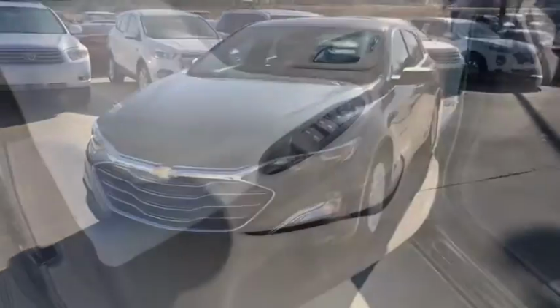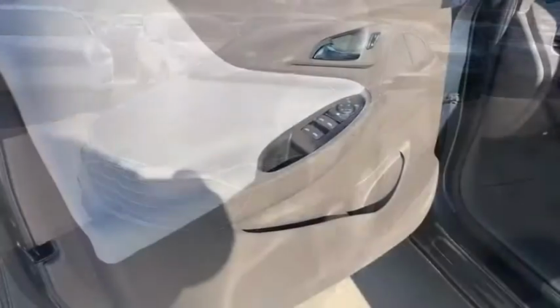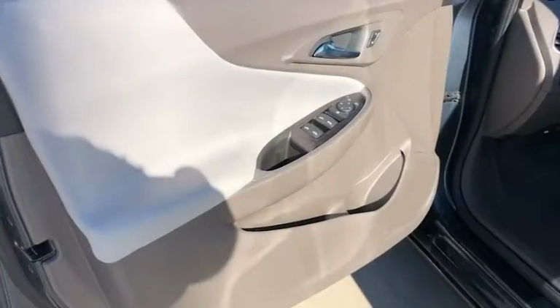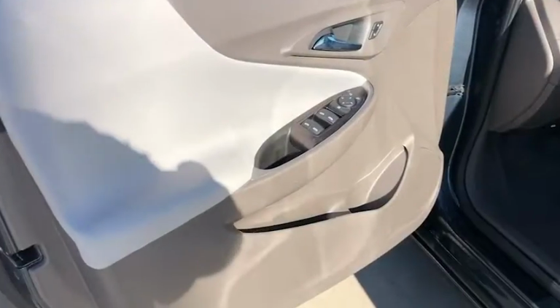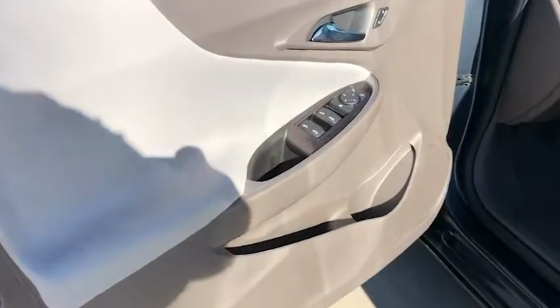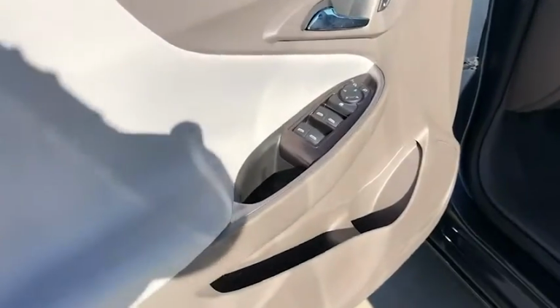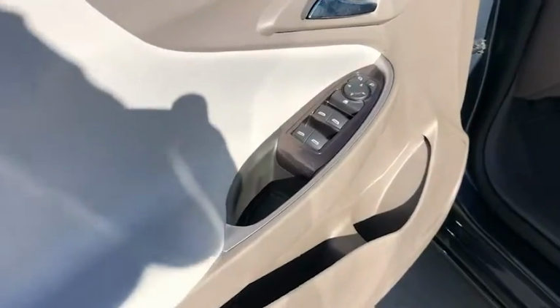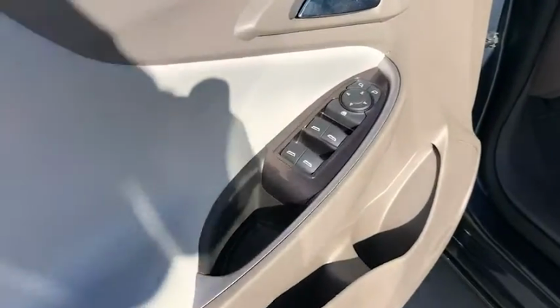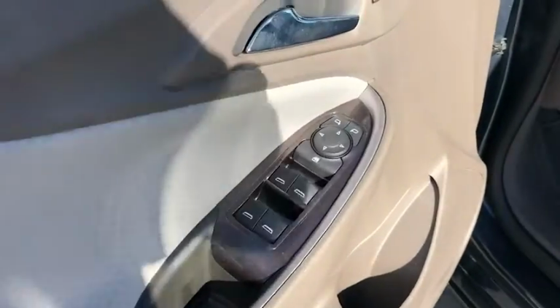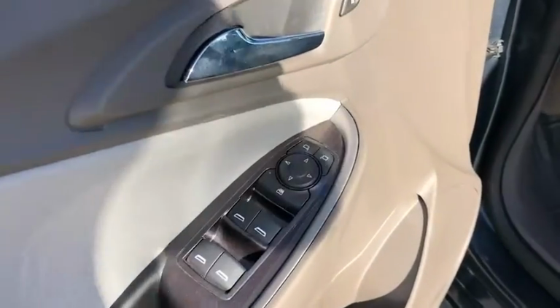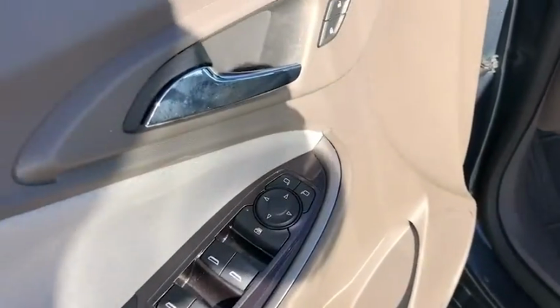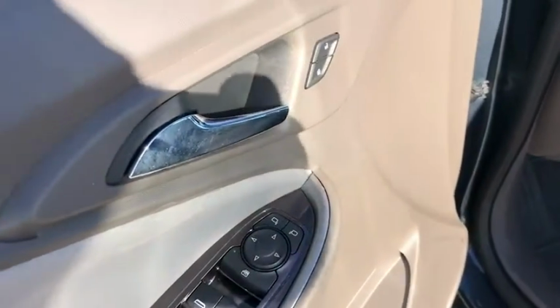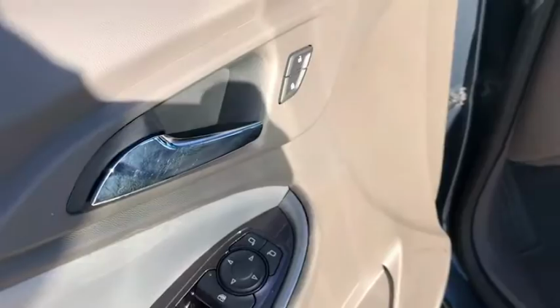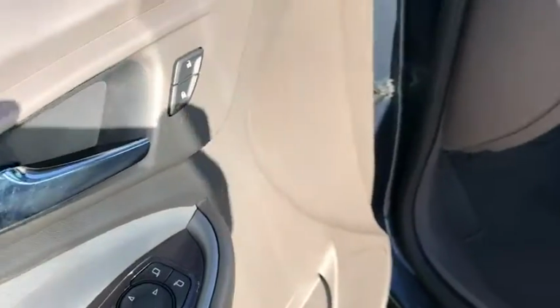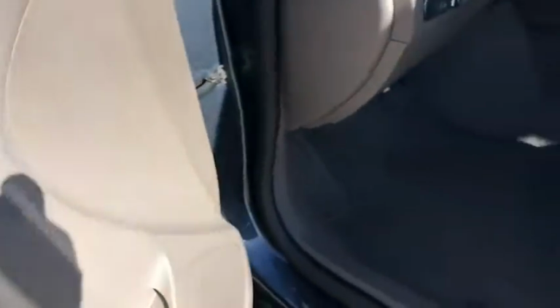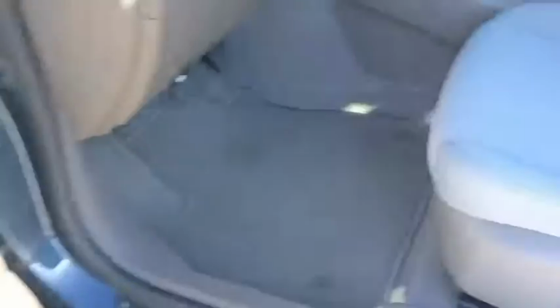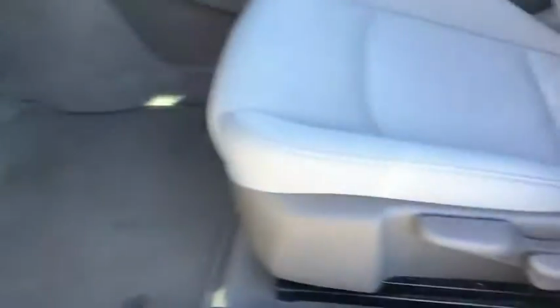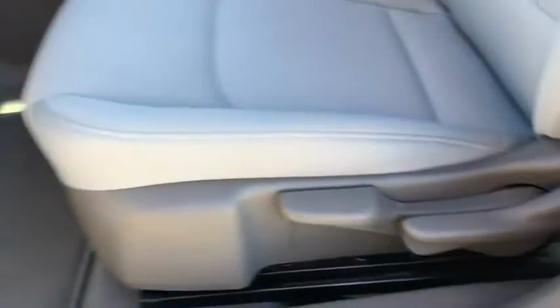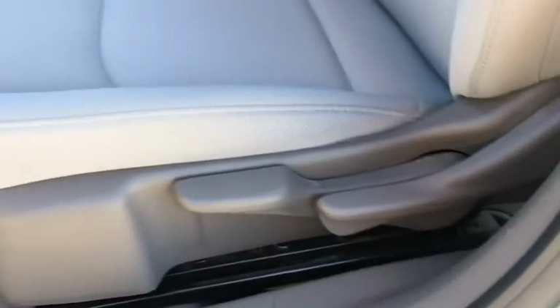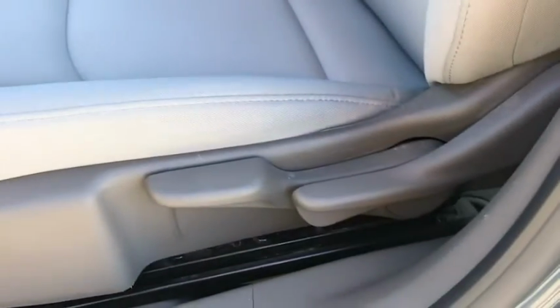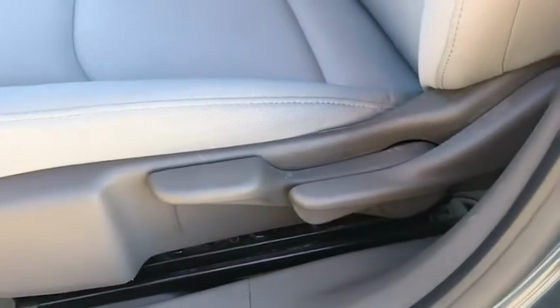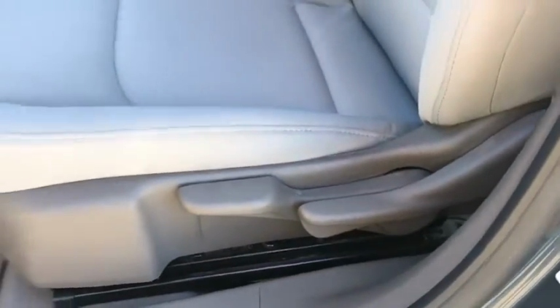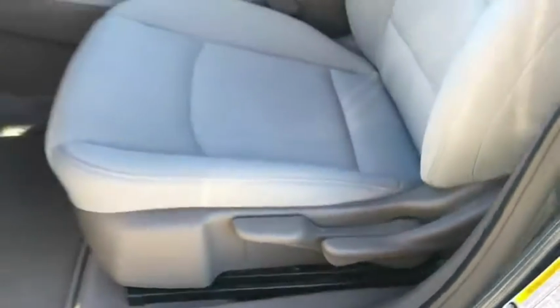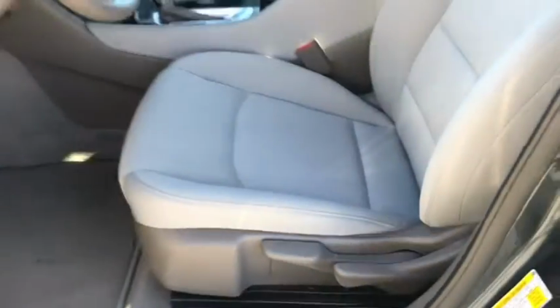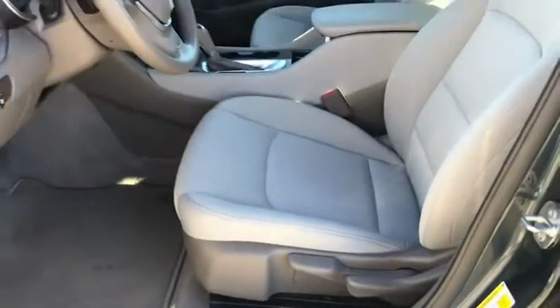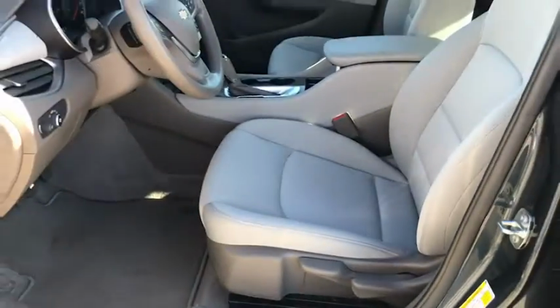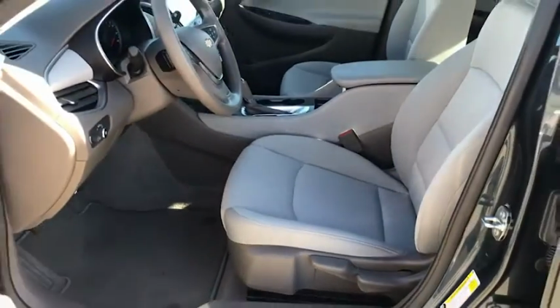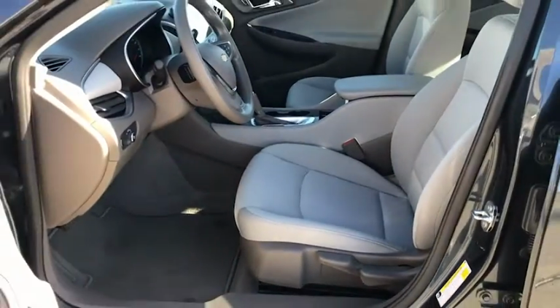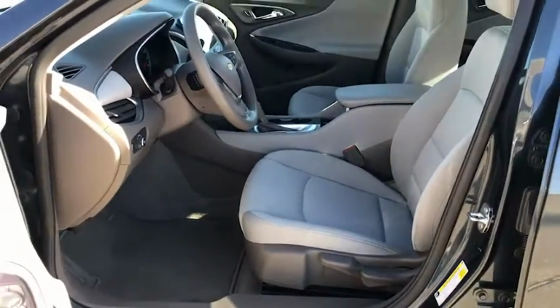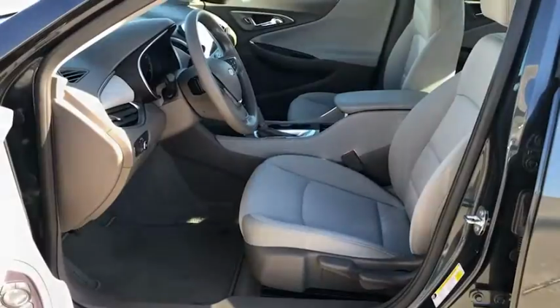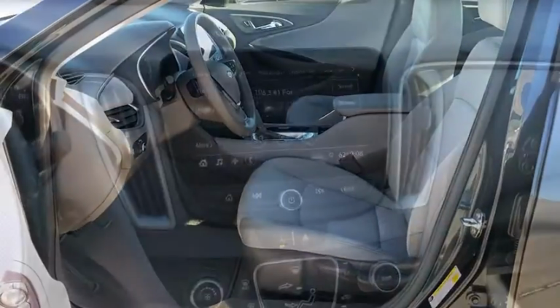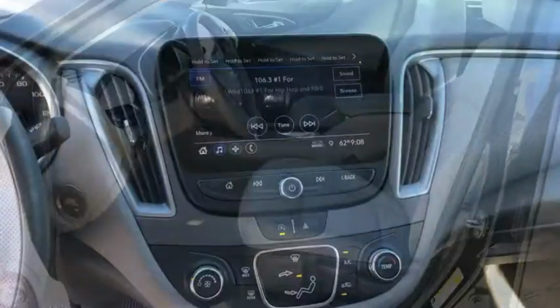Floor mats, keyless start, aluminum wheels, front-wheel drive, AM-FM stereo radio, rear defrost, bucket seats, MP3 player, and power door locks.